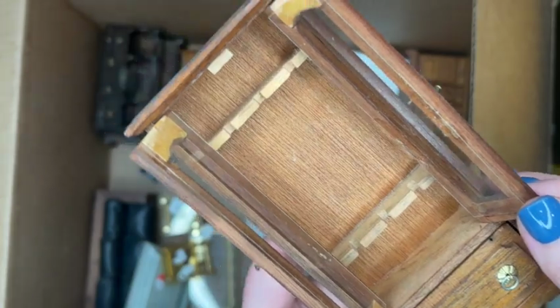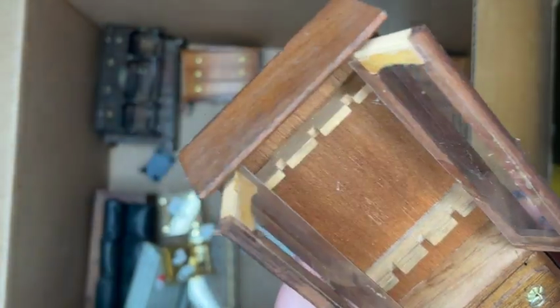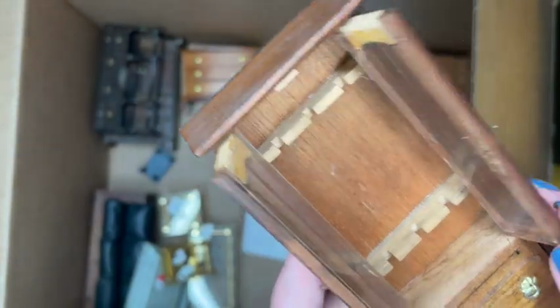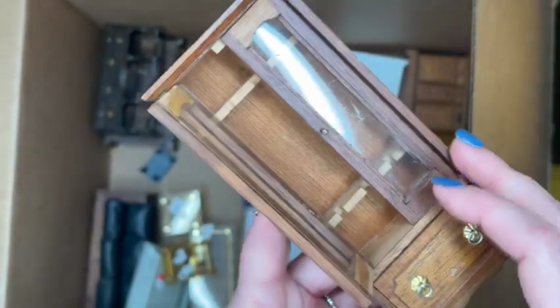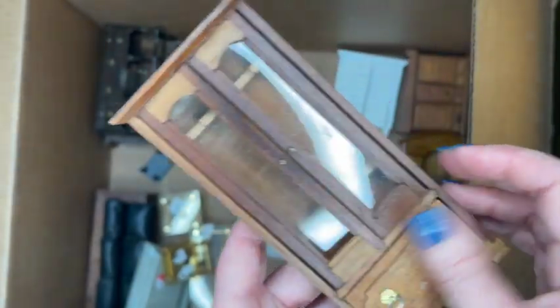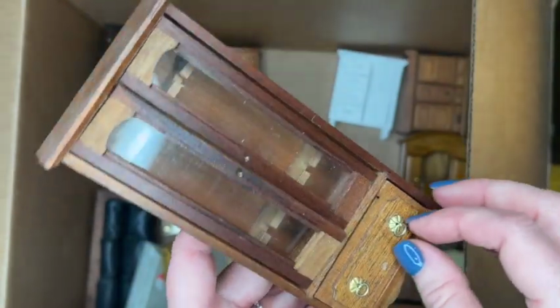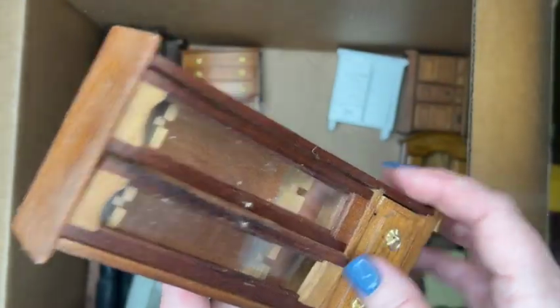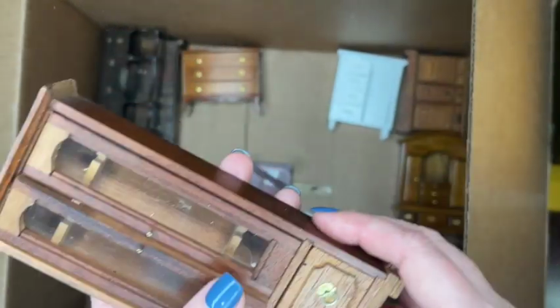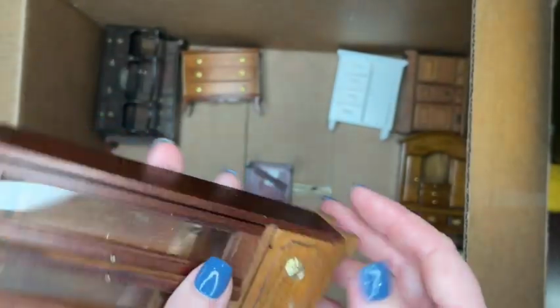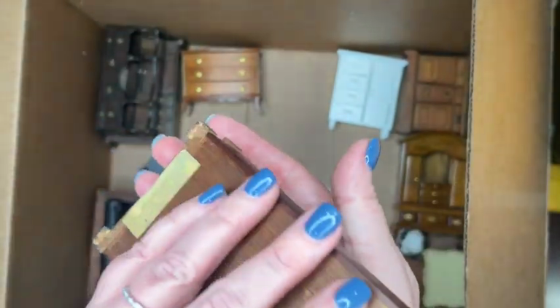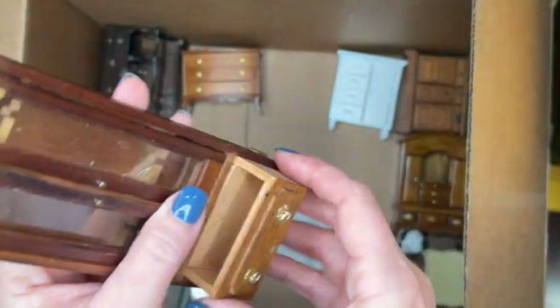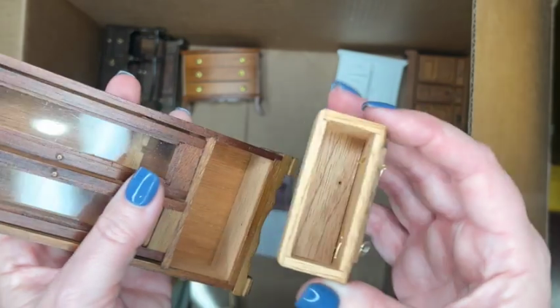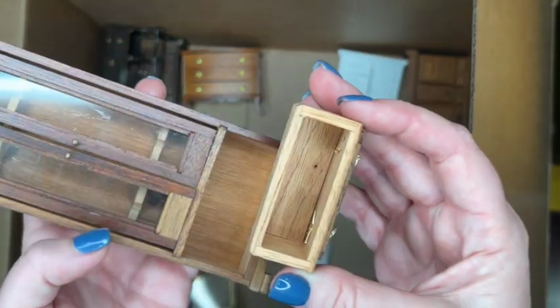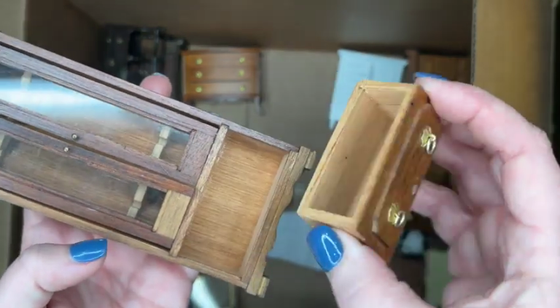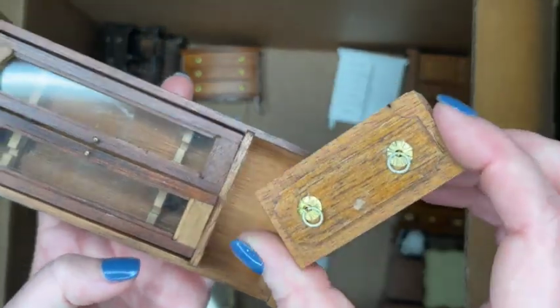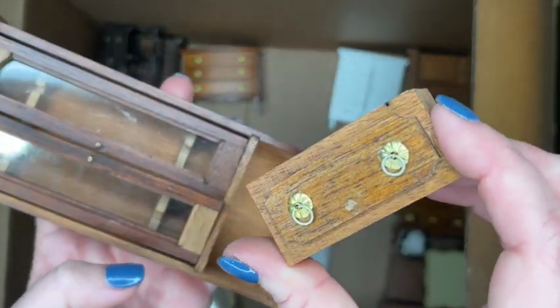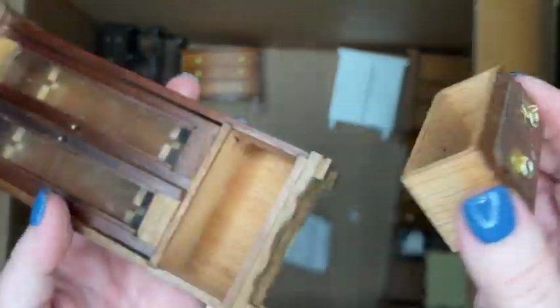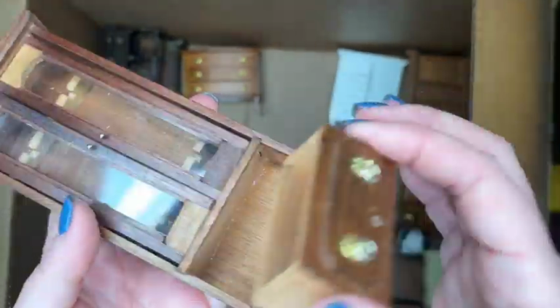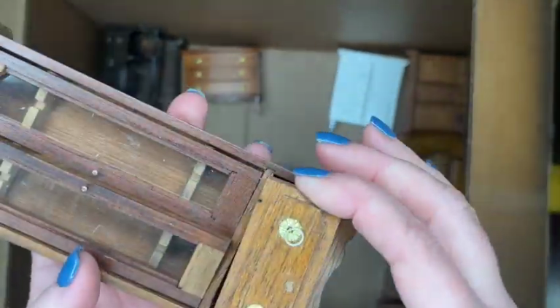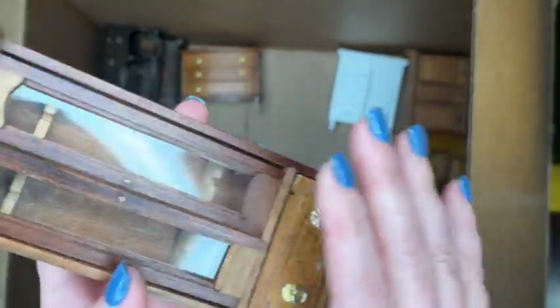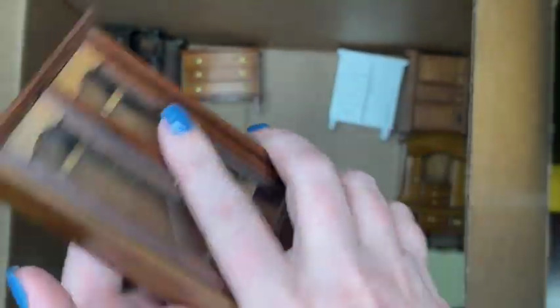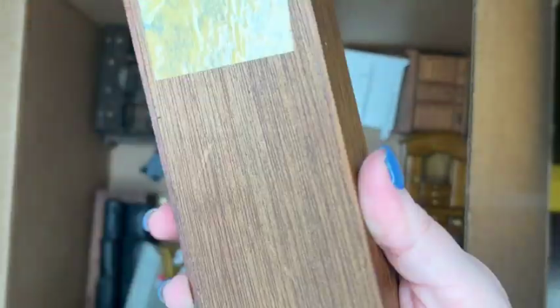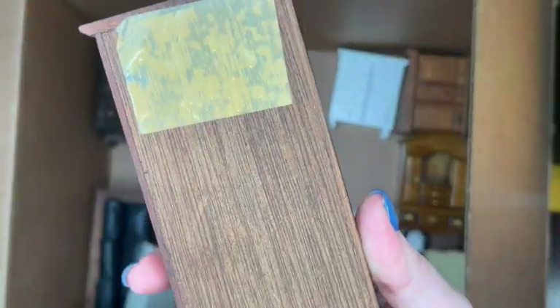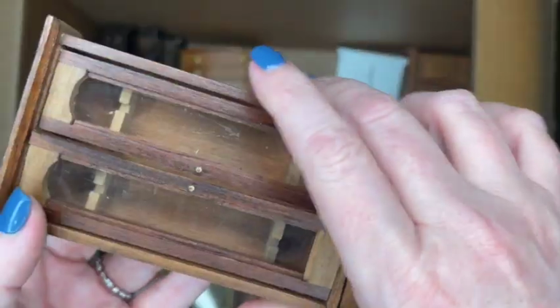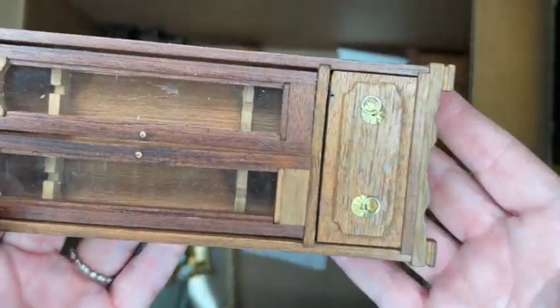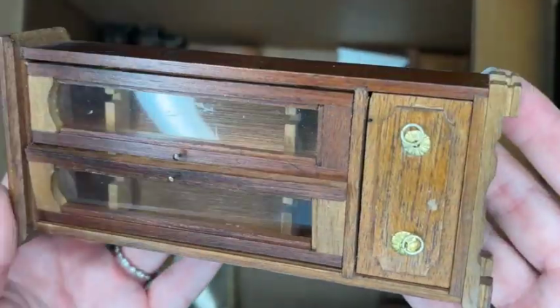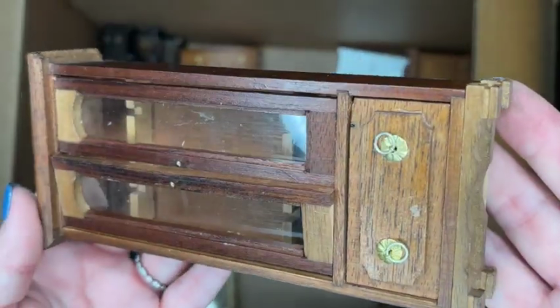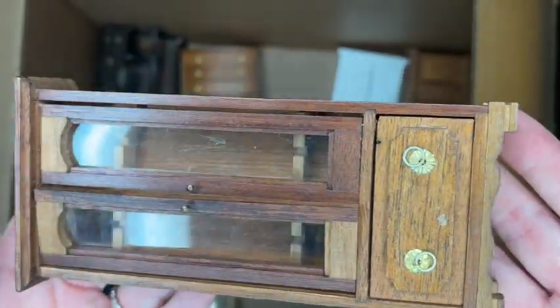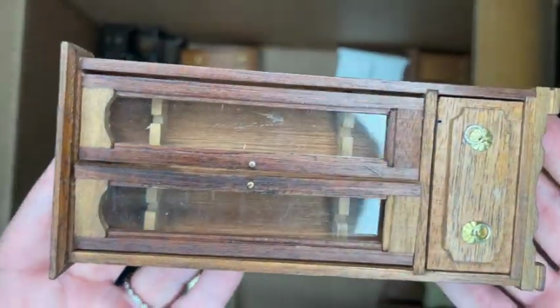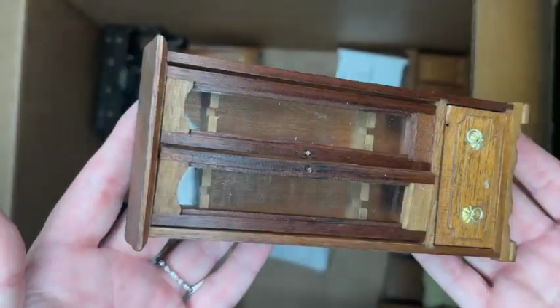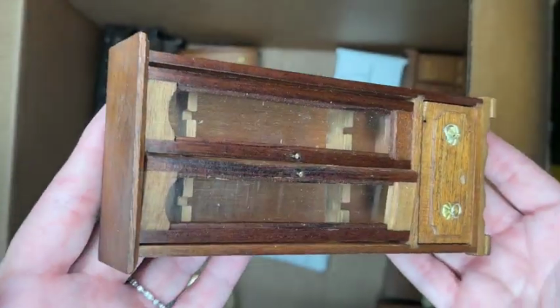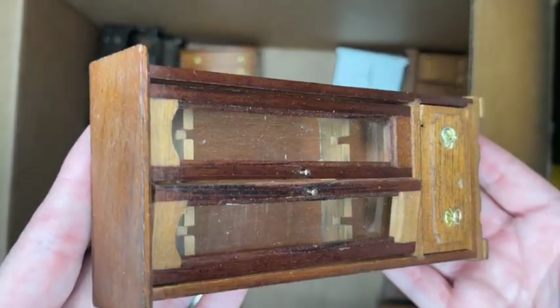Here is a gun cabinet — I believe this is Shackman. It's in okay shape; the plastic windows have yellowed, which is a common feature of this older vintage furniture. One of the interior pieces is a little bit loose, but that's easily fixed or replaced. You can purchase that material and change it out very easily — it doesn't cost very much.